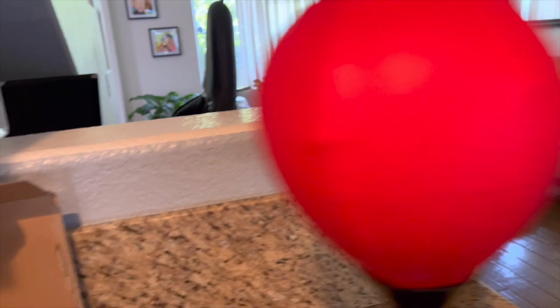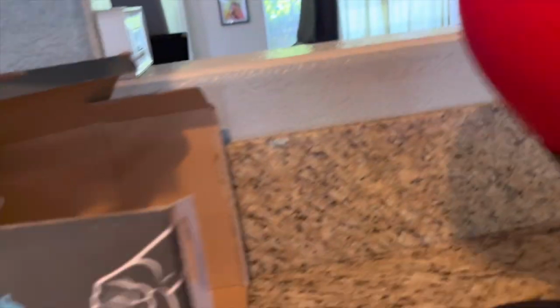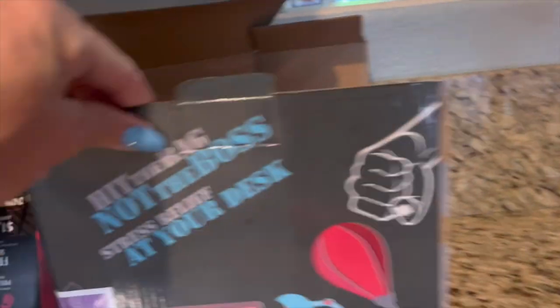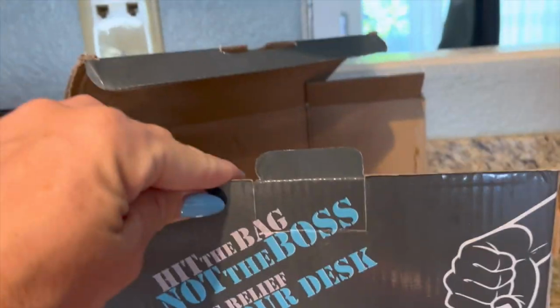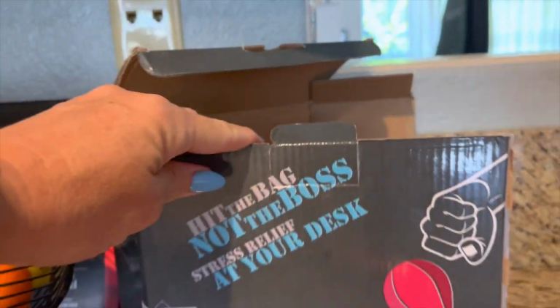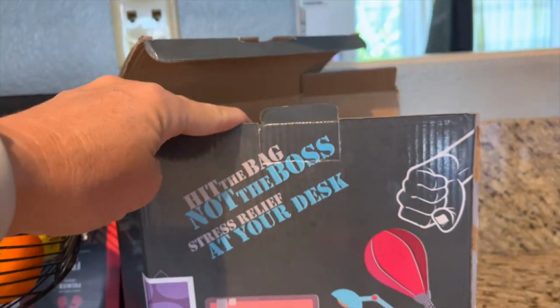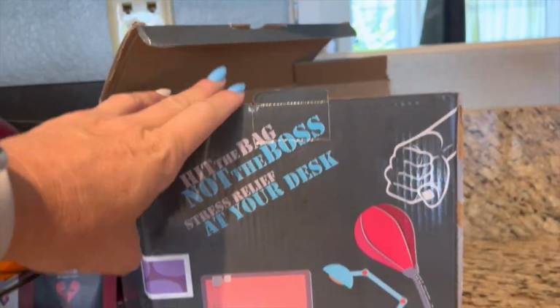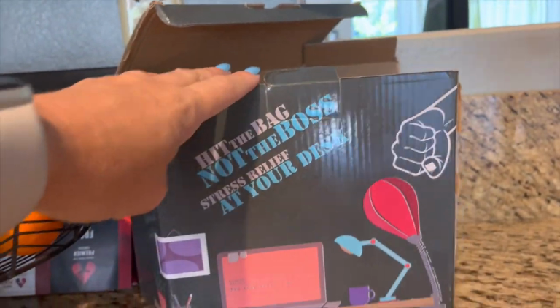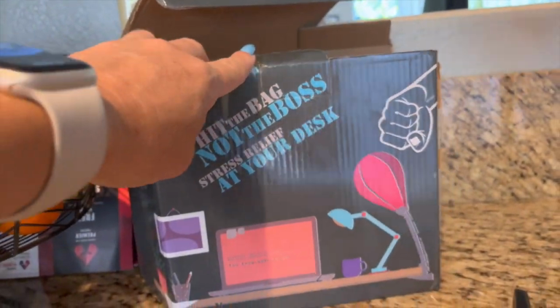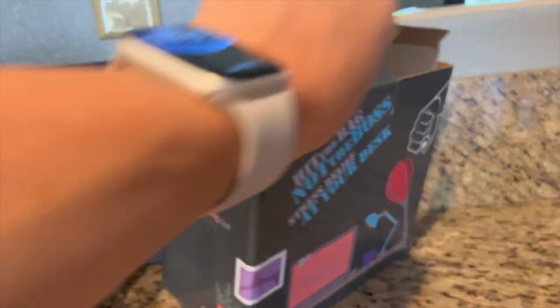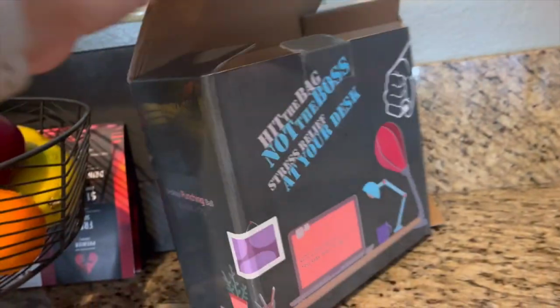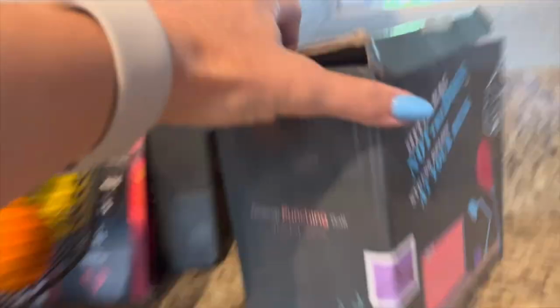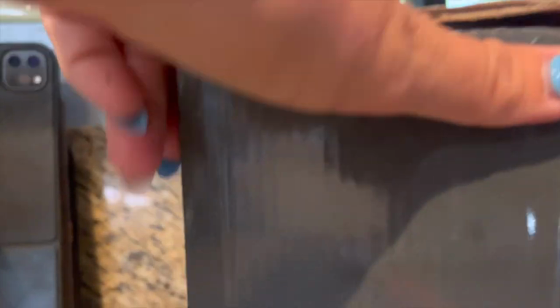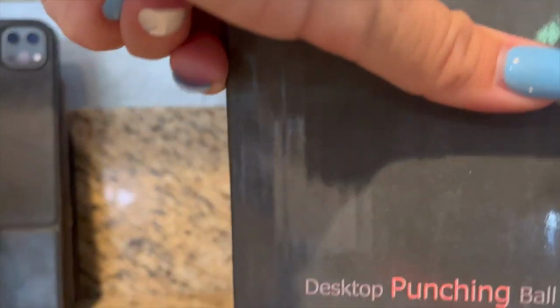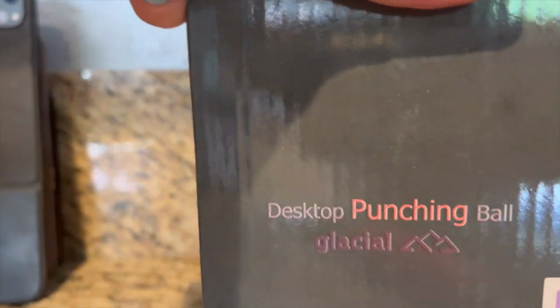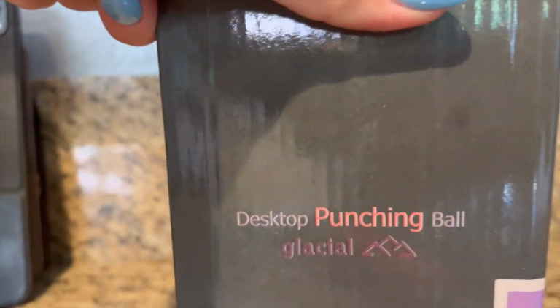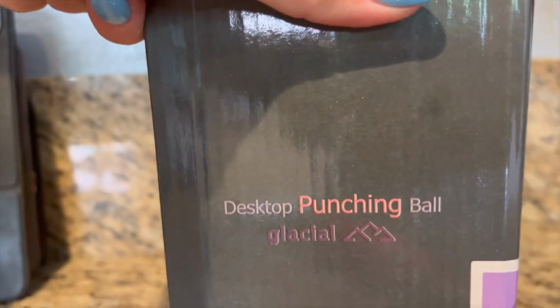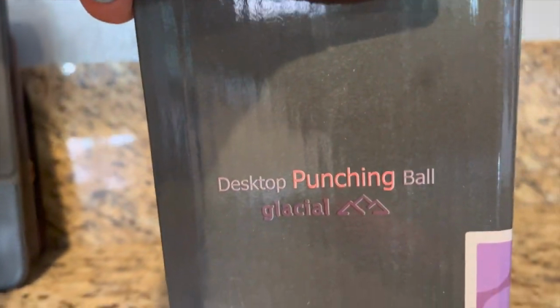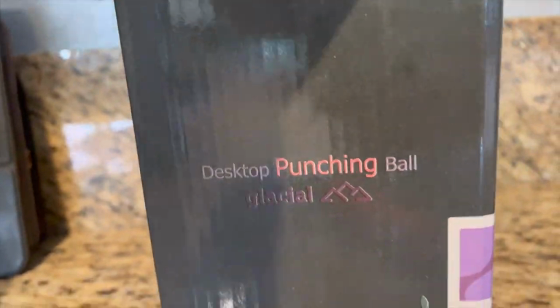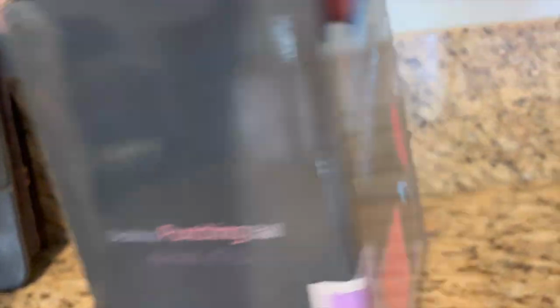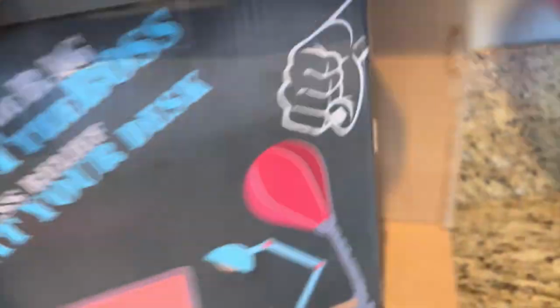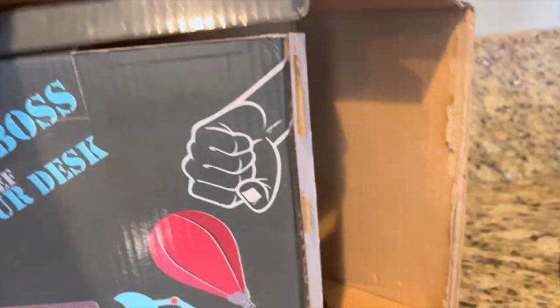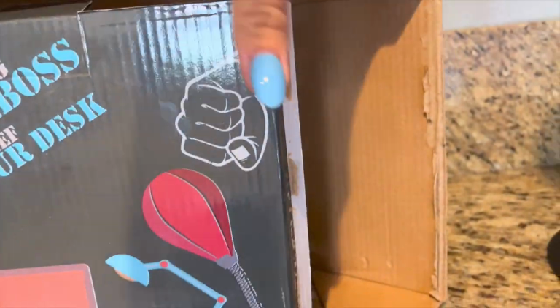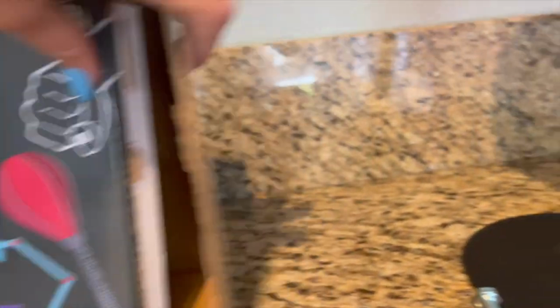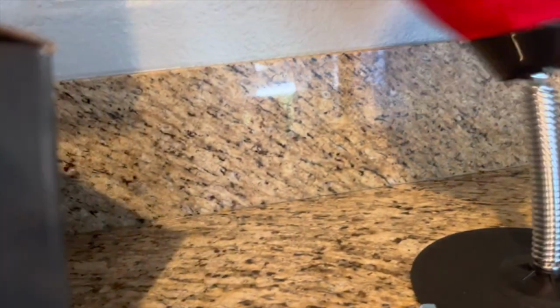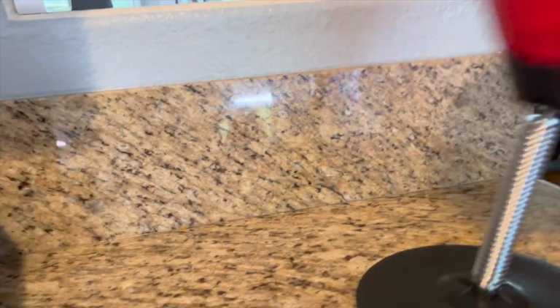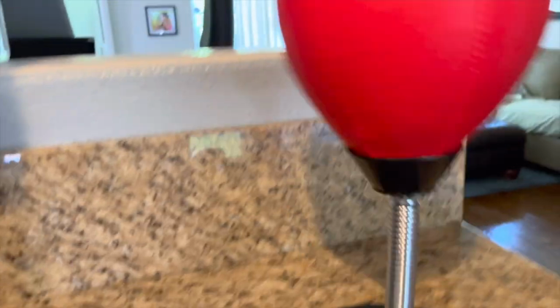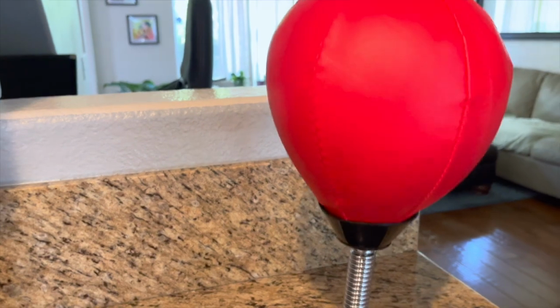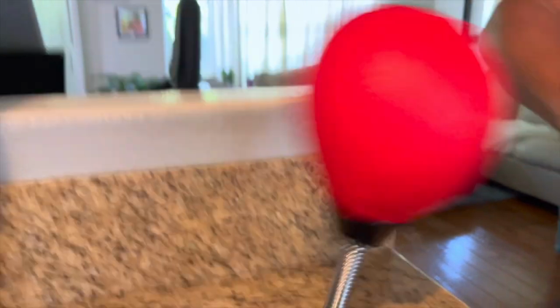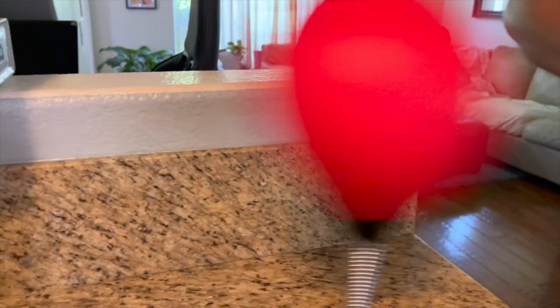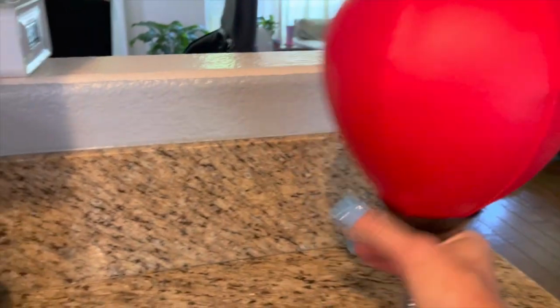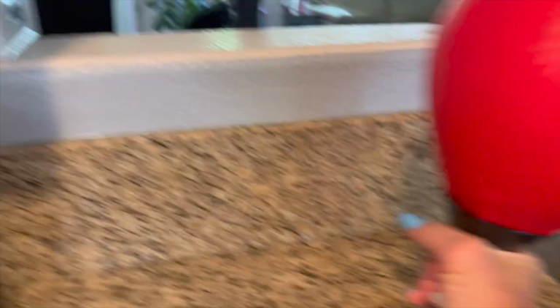Setting at the desk. This is the box that it comes in. So it is the desktop punching bag by Glacial. It's cute, and it's not low quality. I'm getting like a heart rate going.